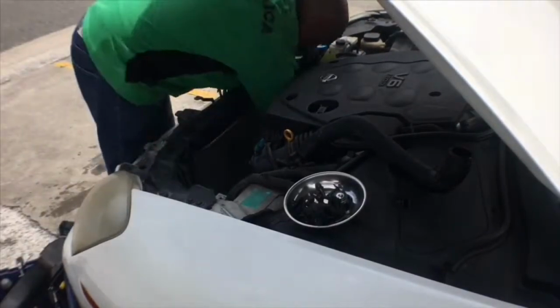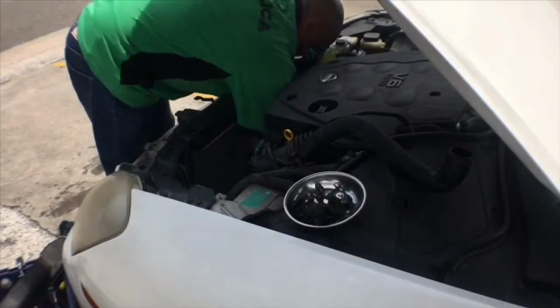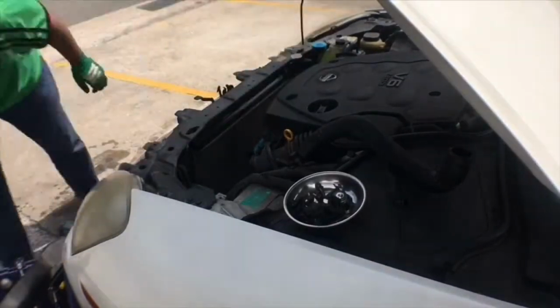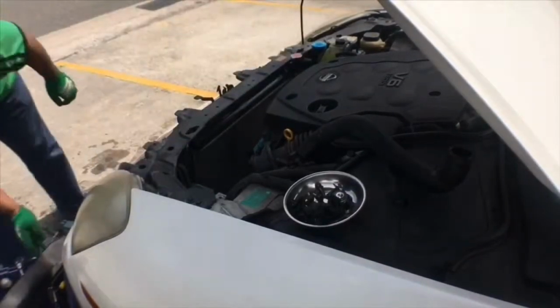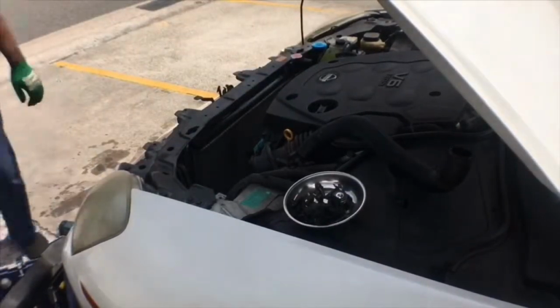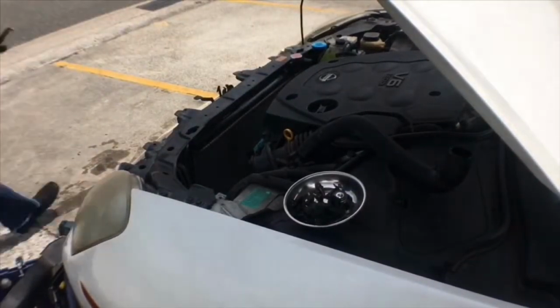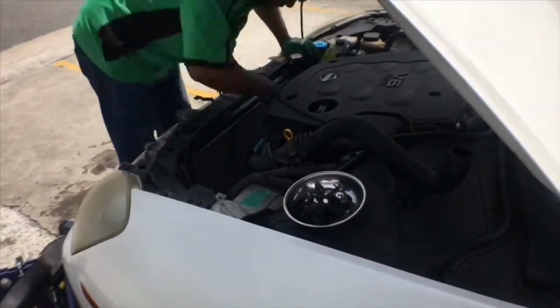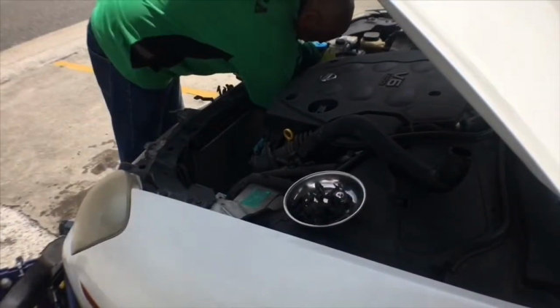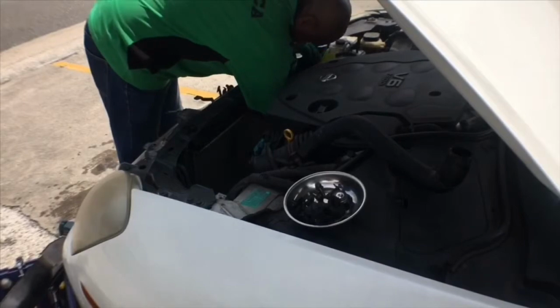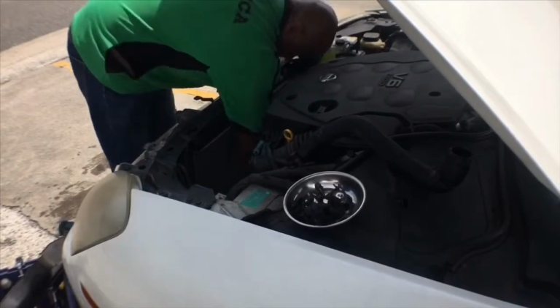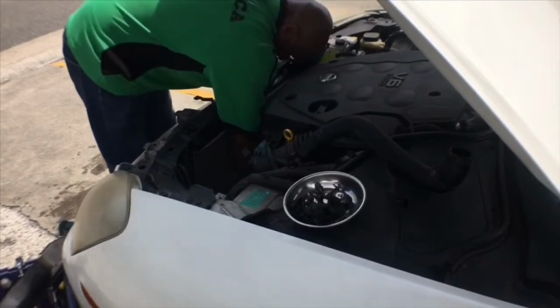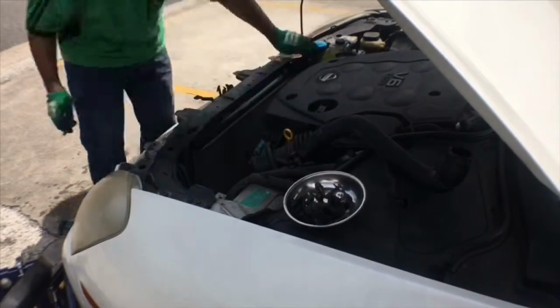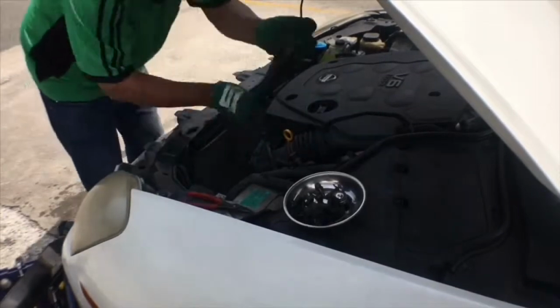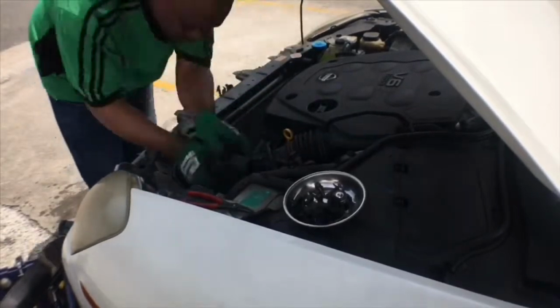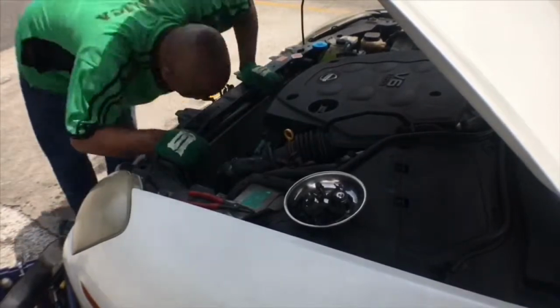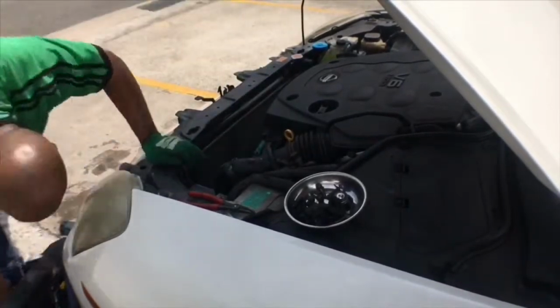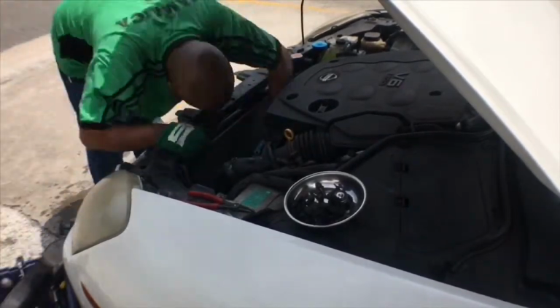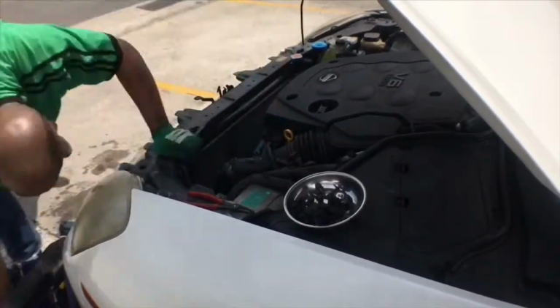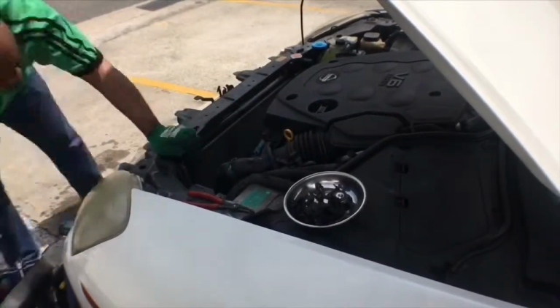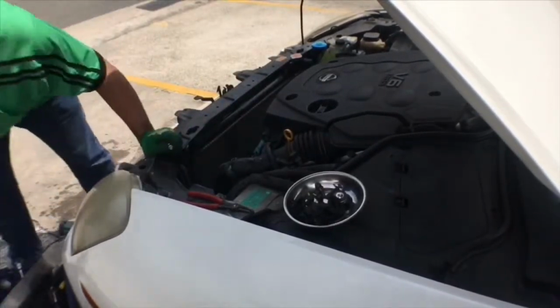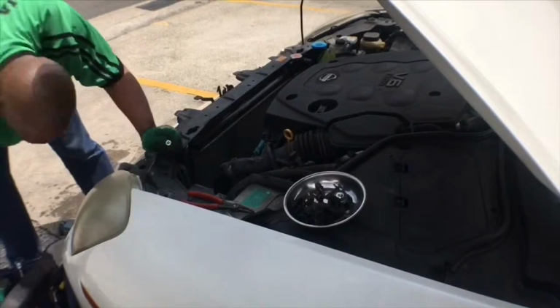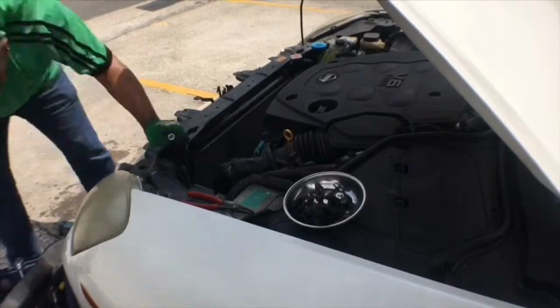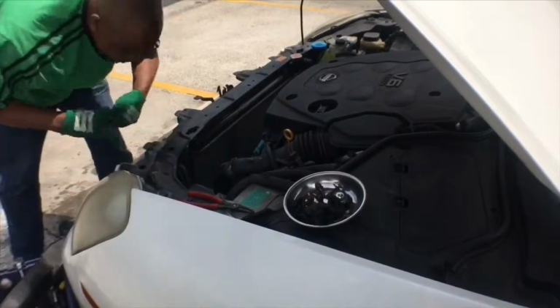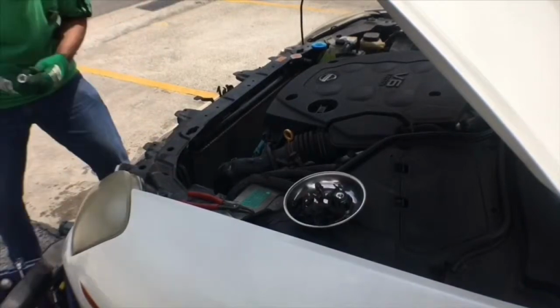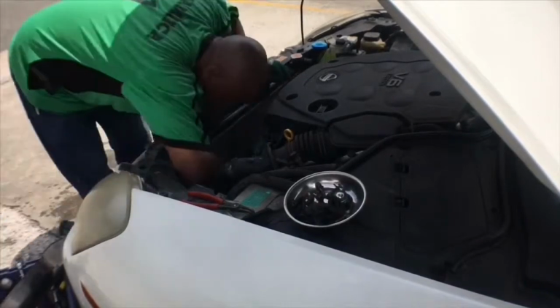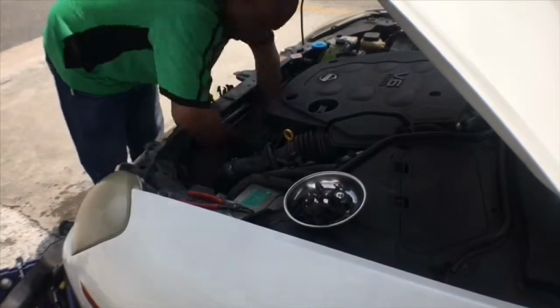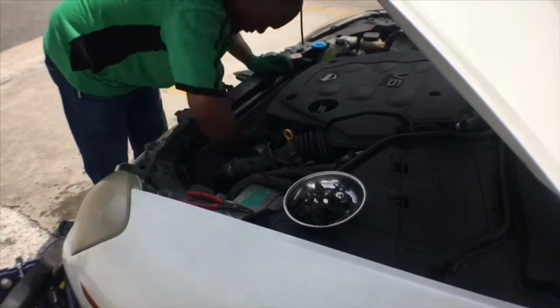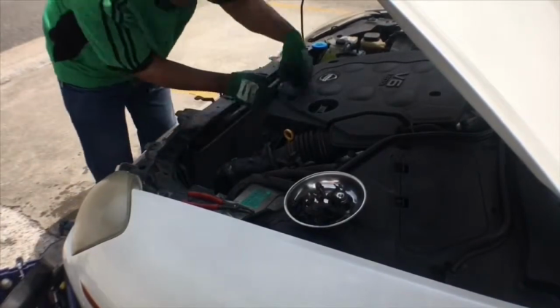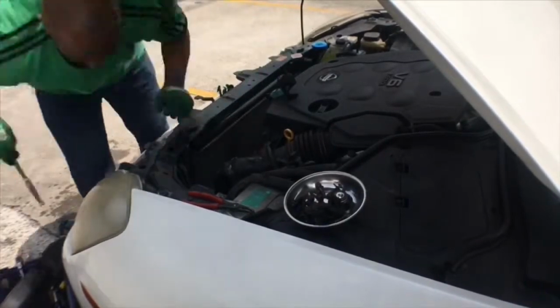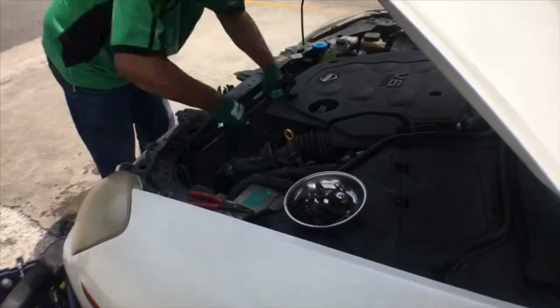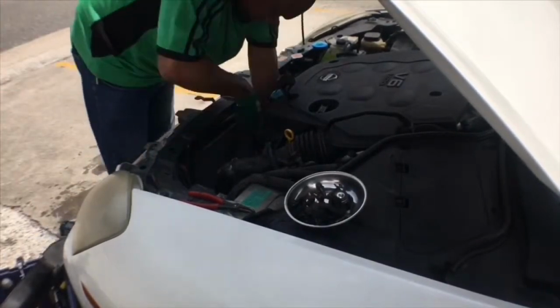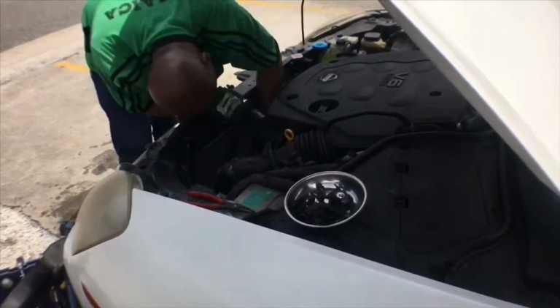Right now I'm reconnecting the transmission fluid lines. Up next we're going to be removing the thermostat so we can do the modification to it.